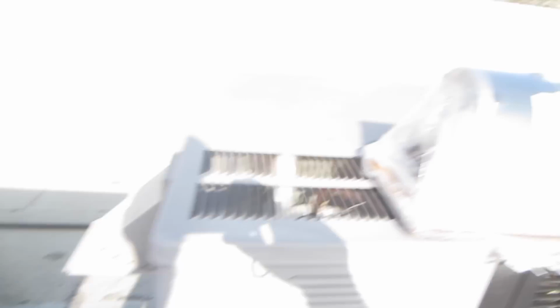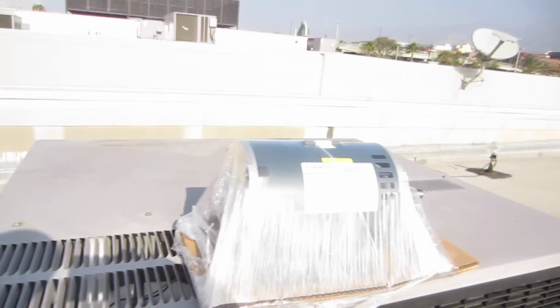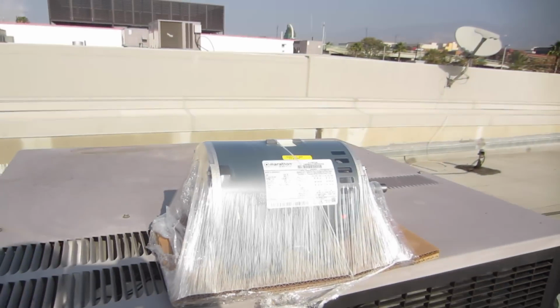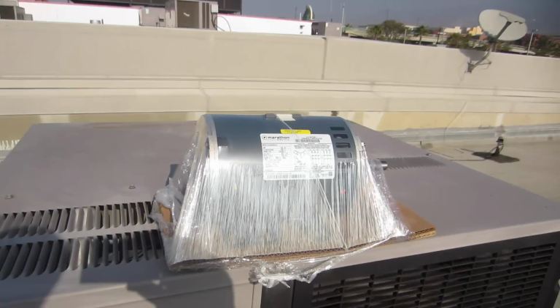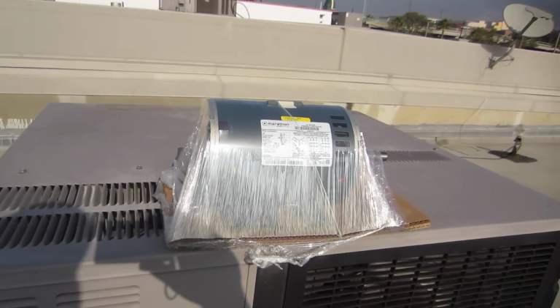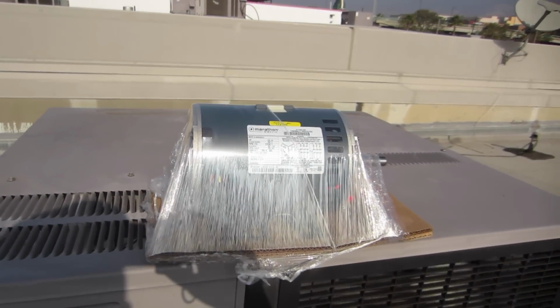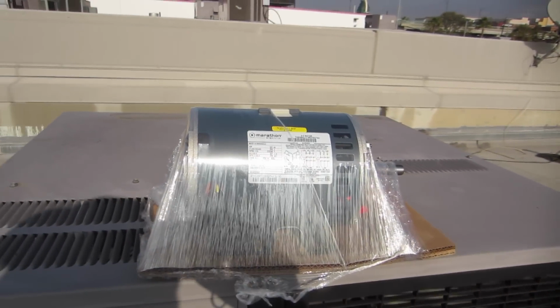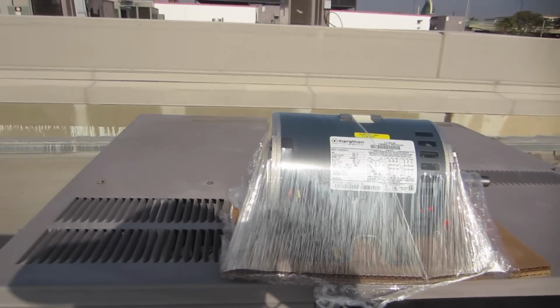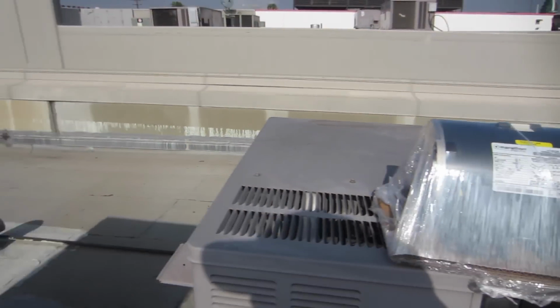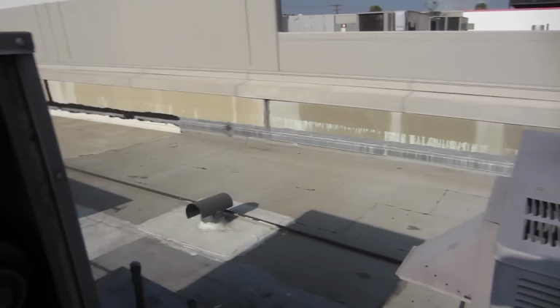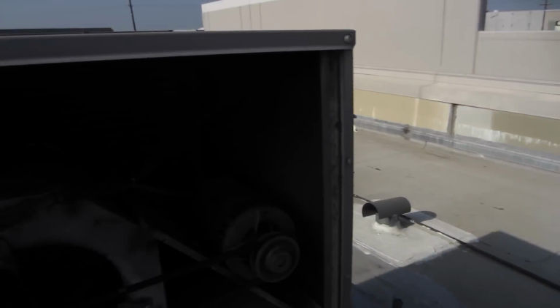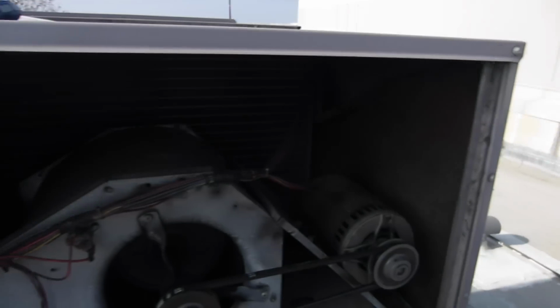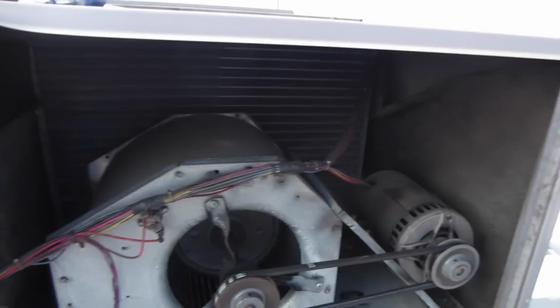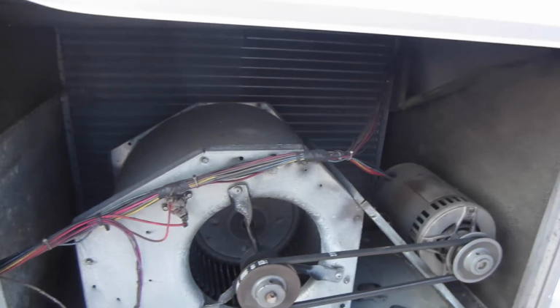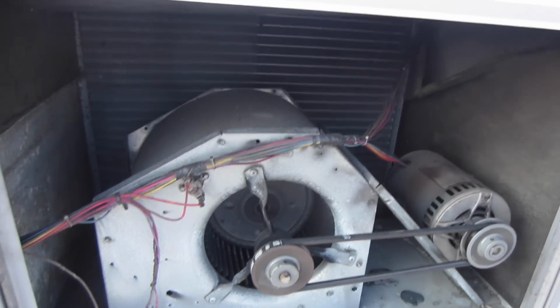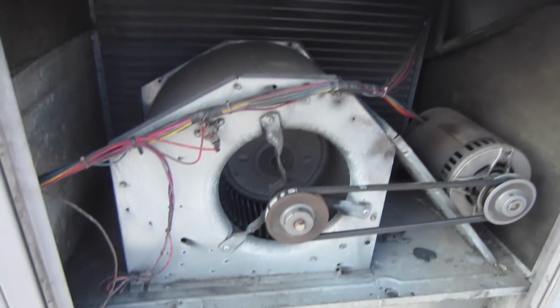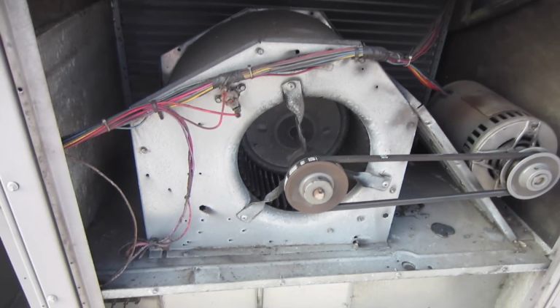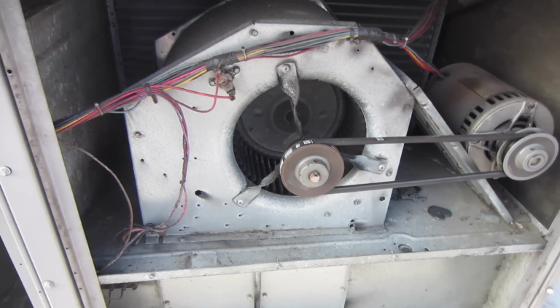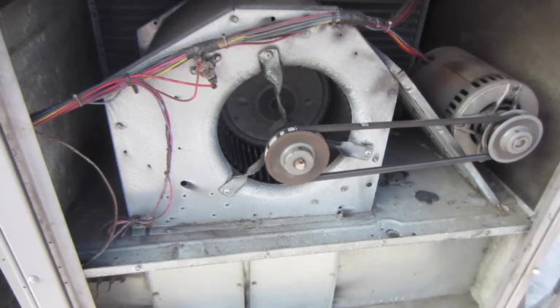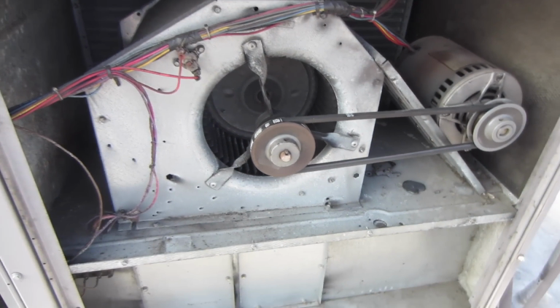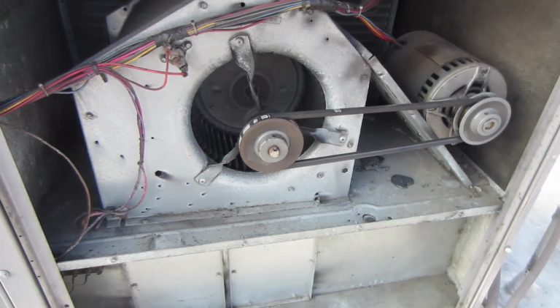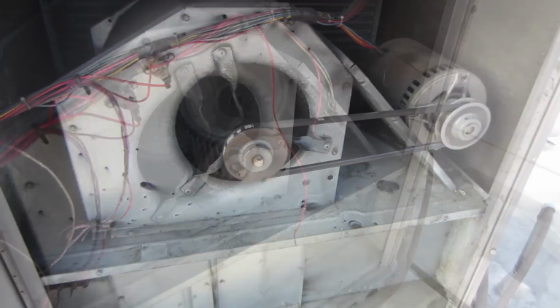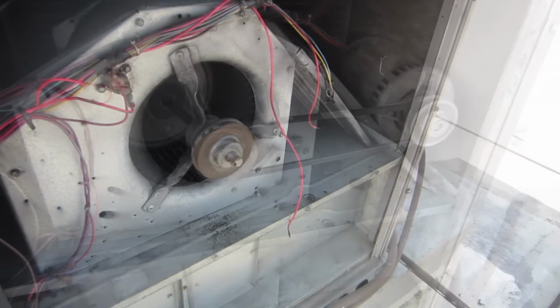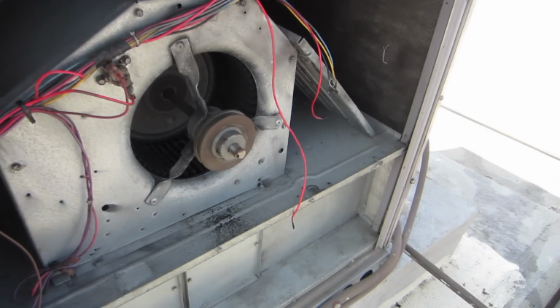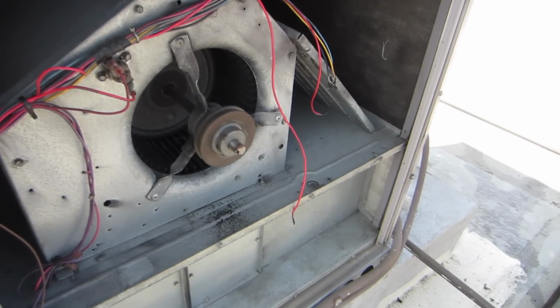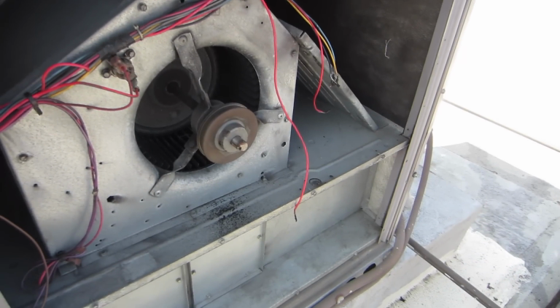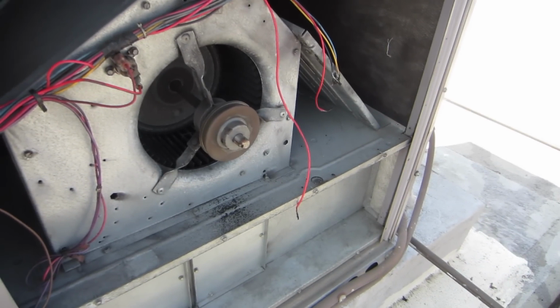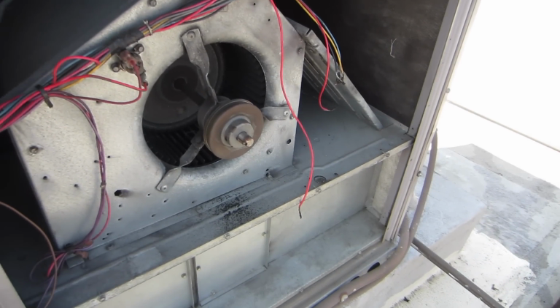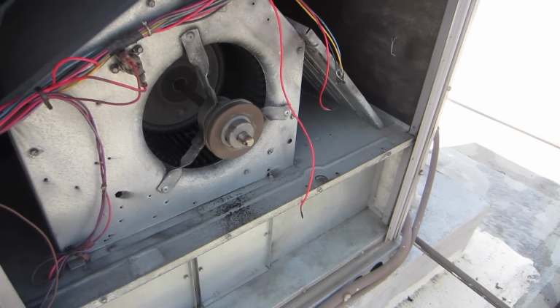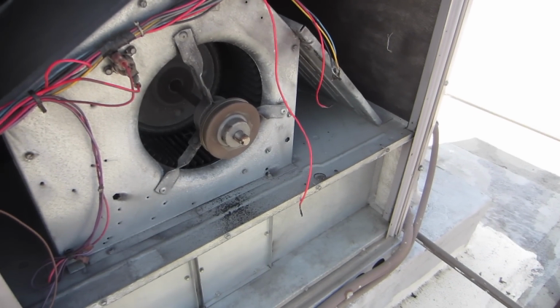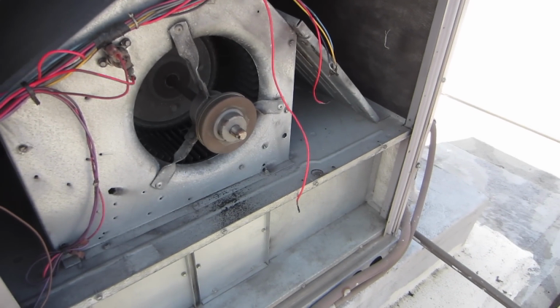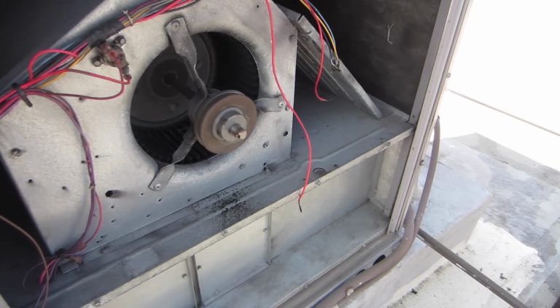There's my replacement motor. This thing's pretty dirty. We gotta get to work here. We're preparing the installation here.